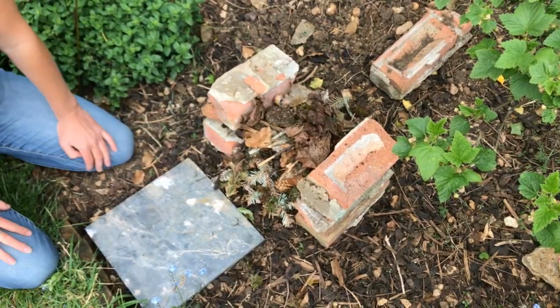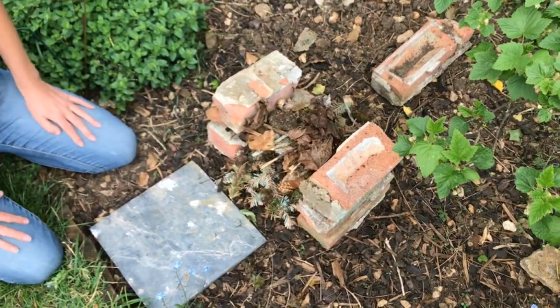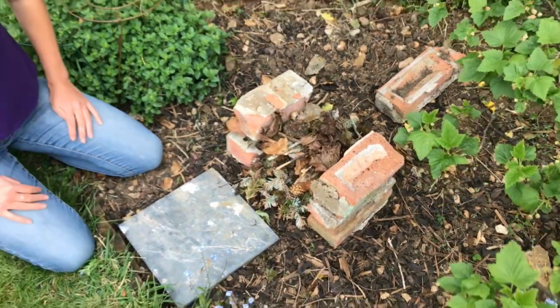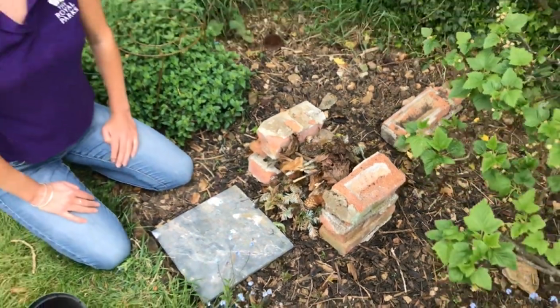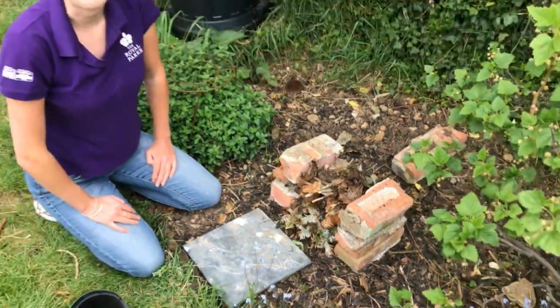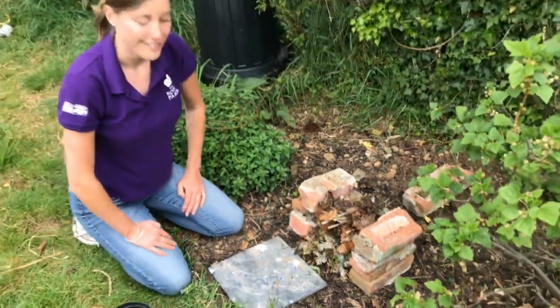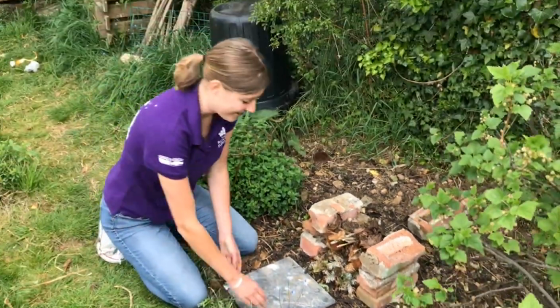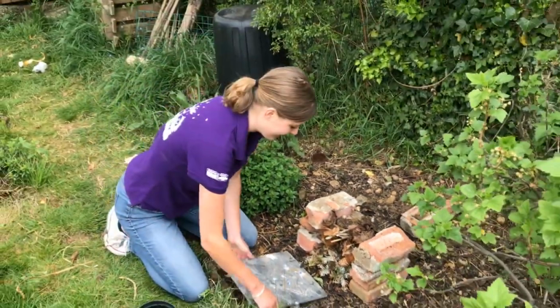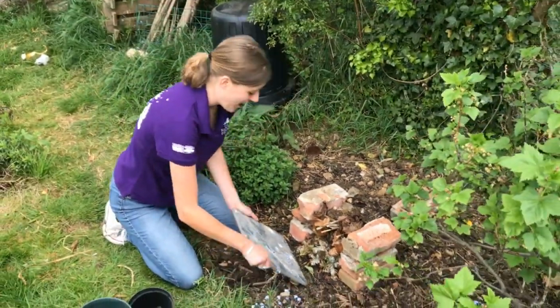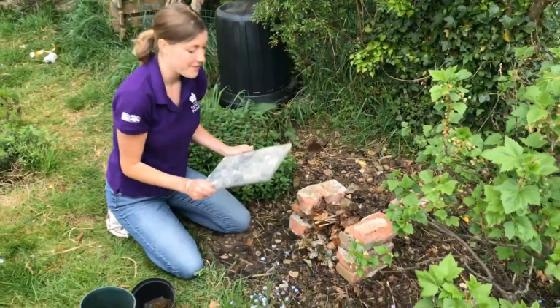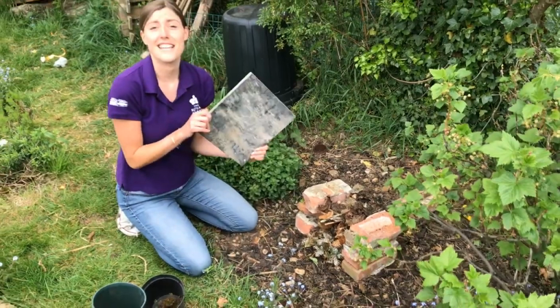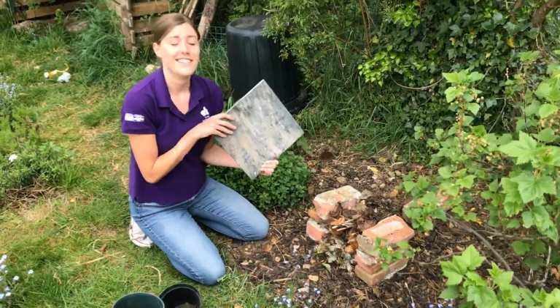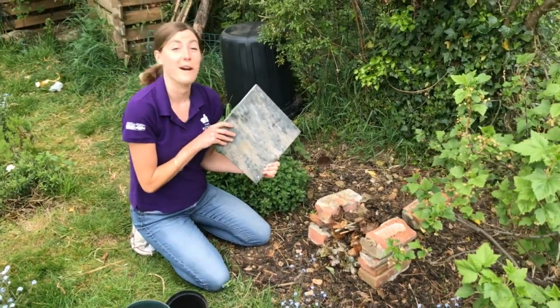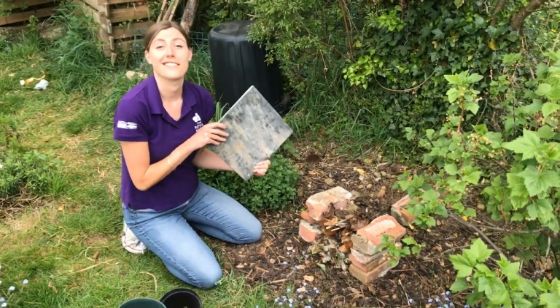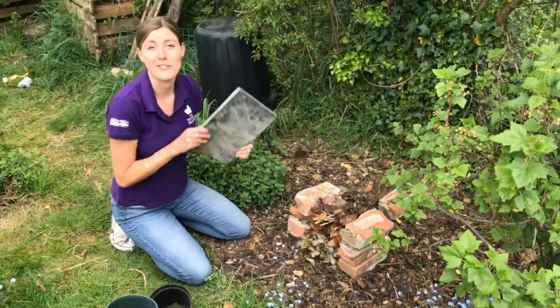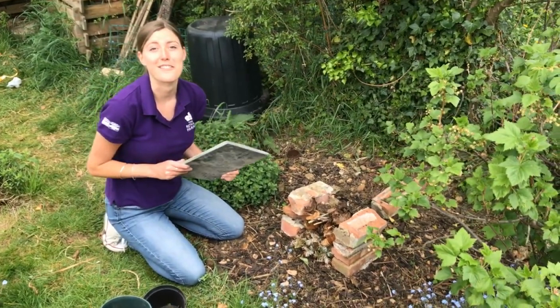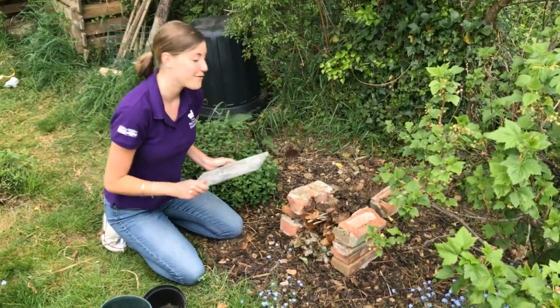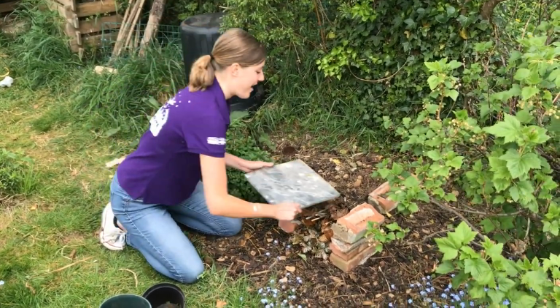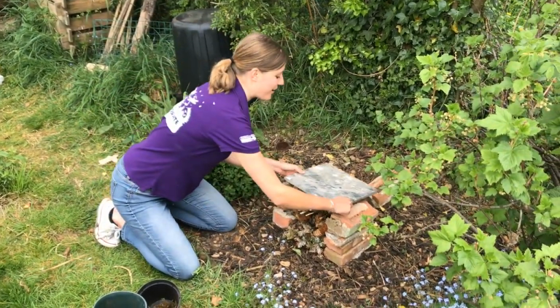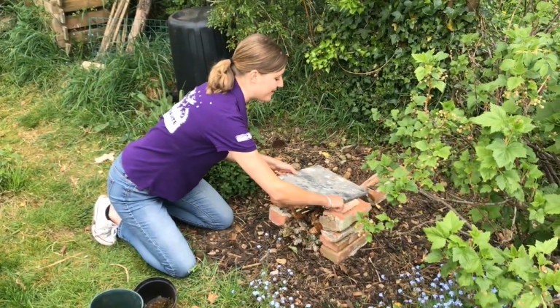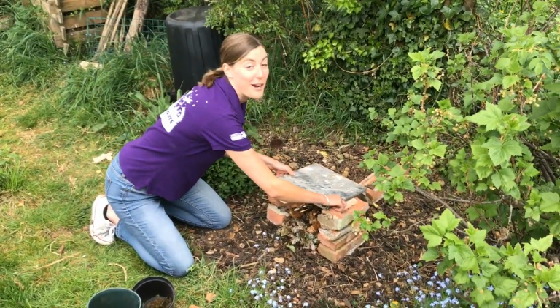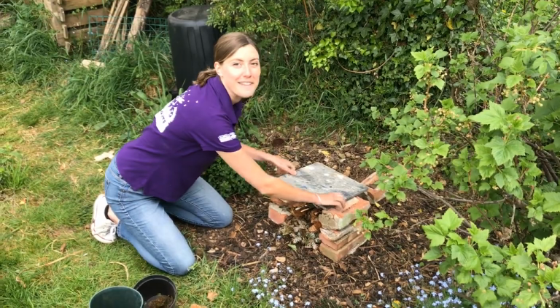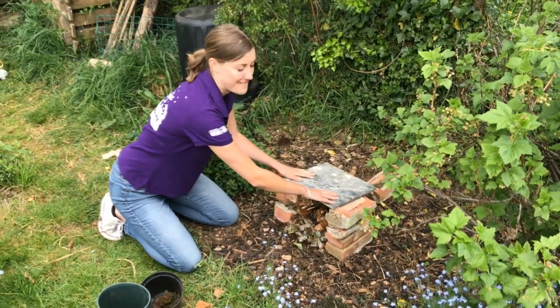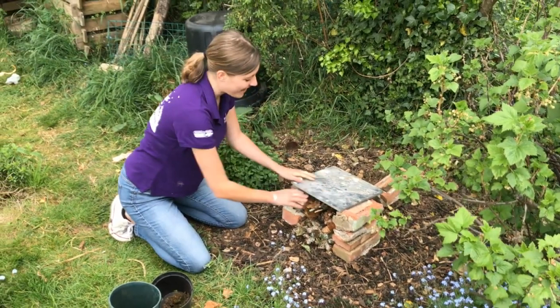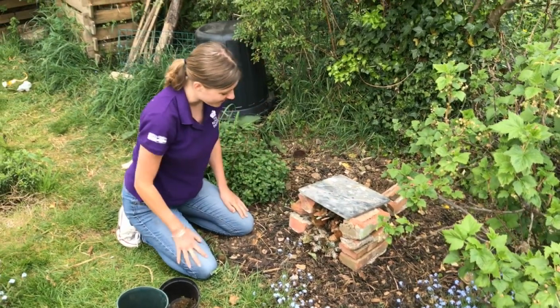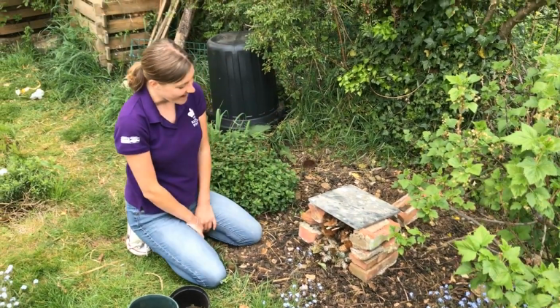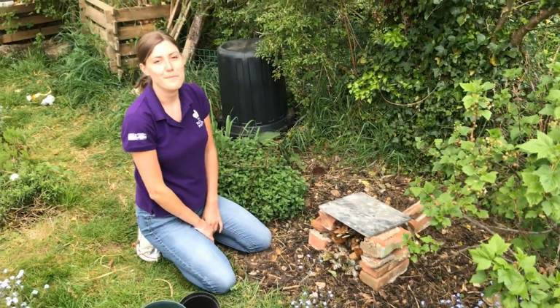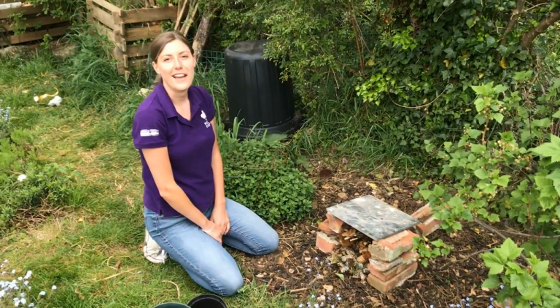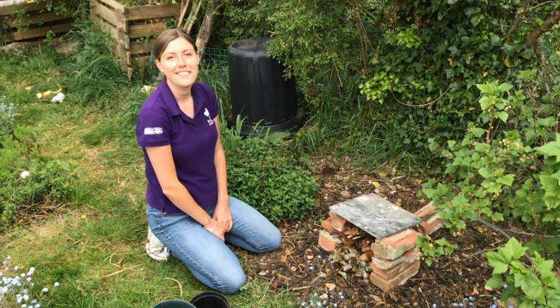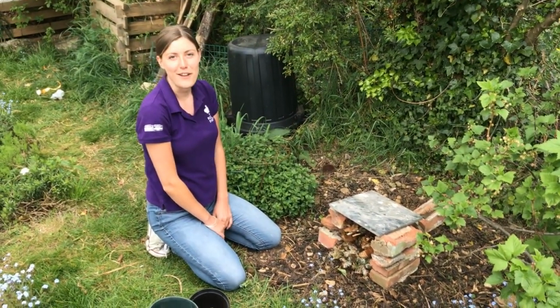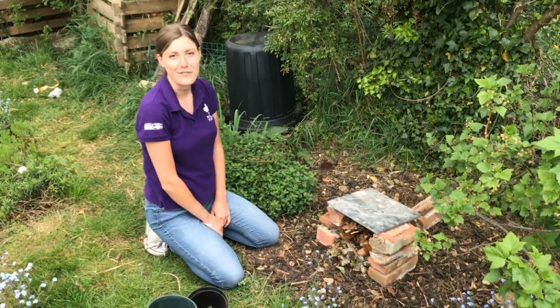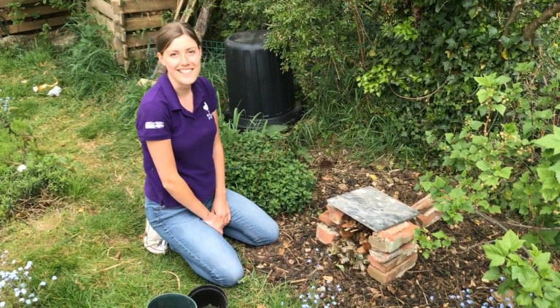Now, every hotel needs a roof. I found this slate in my shed and I'm going to use it as the roof of this bug hotel to keep the rain away. And there you have it — a sturdy bug hotel, perfect for its first guests.